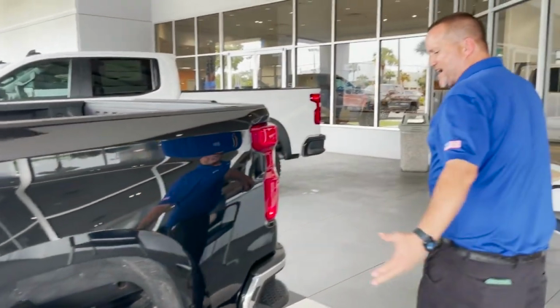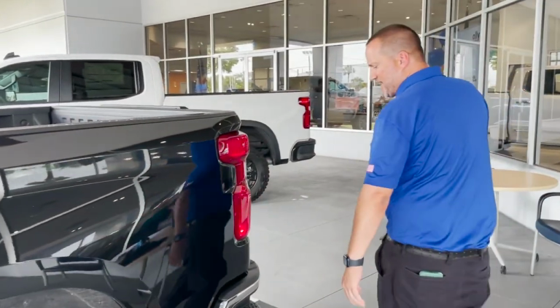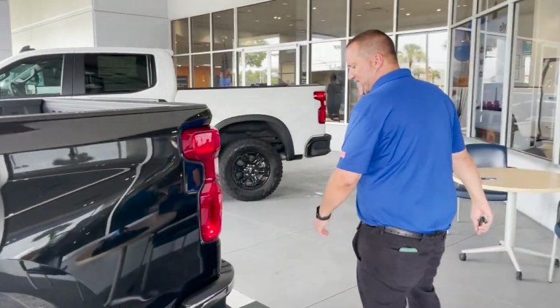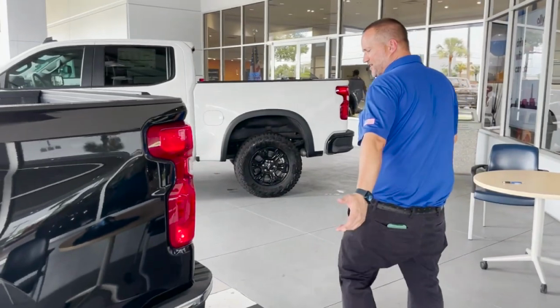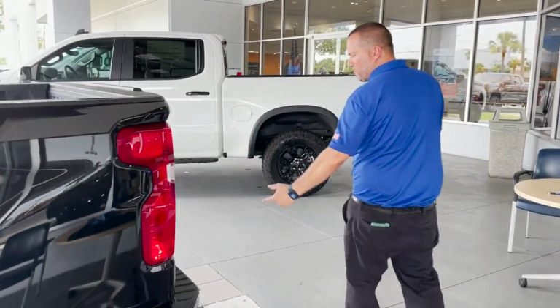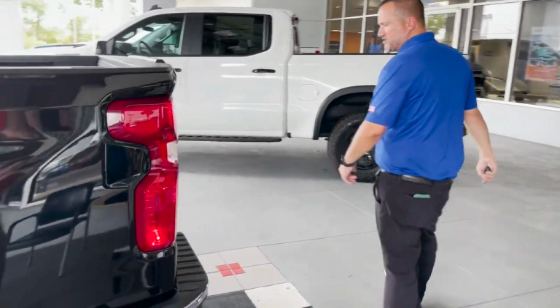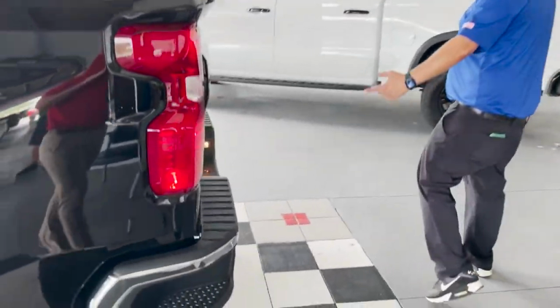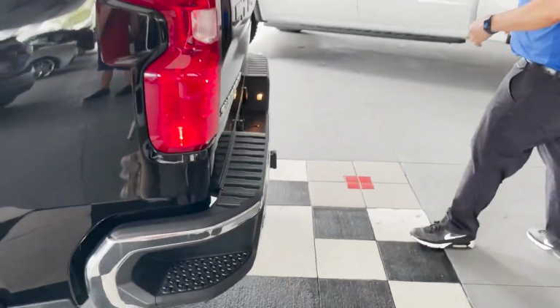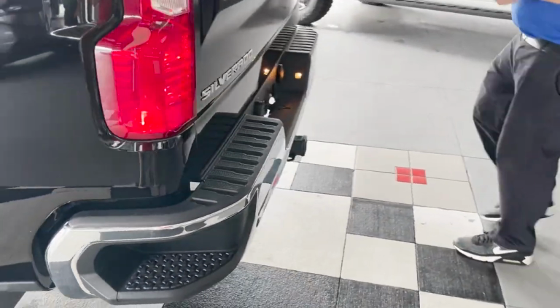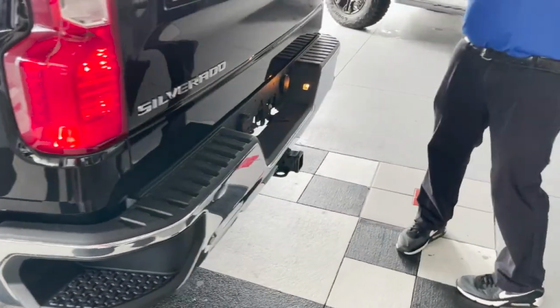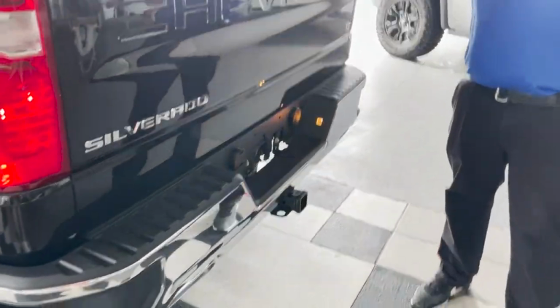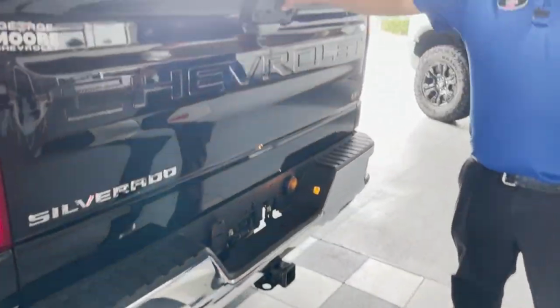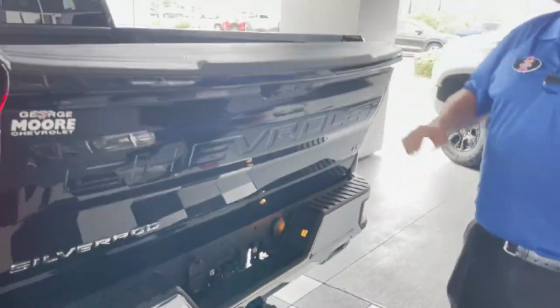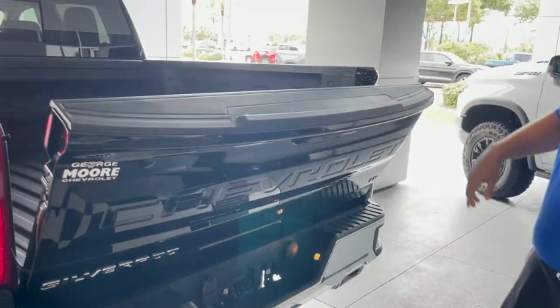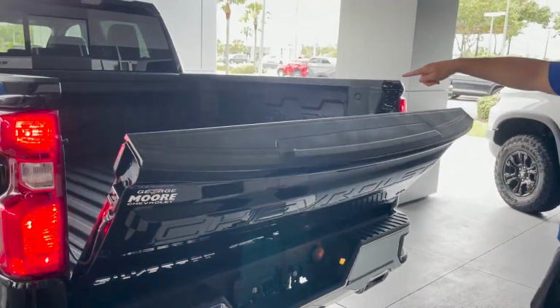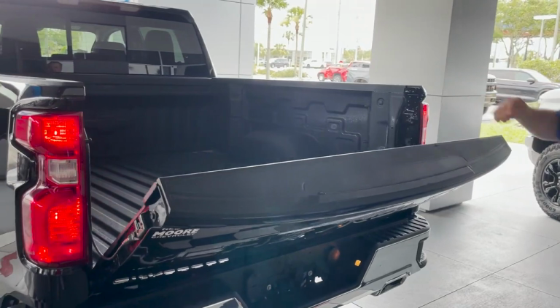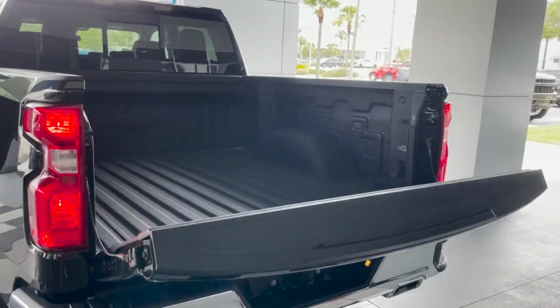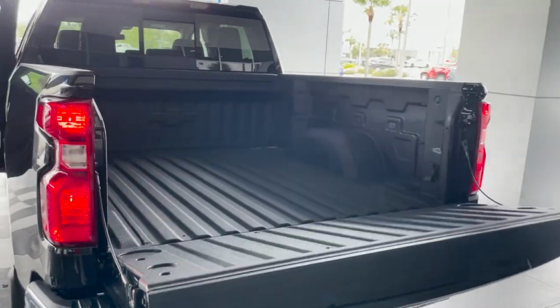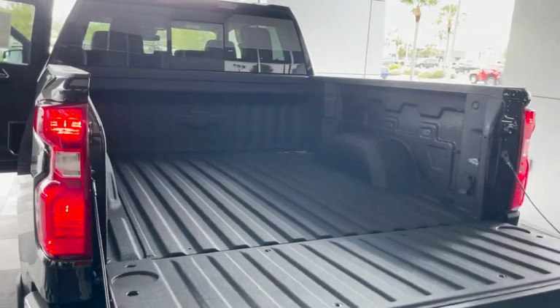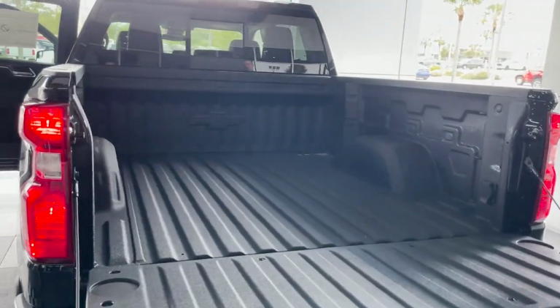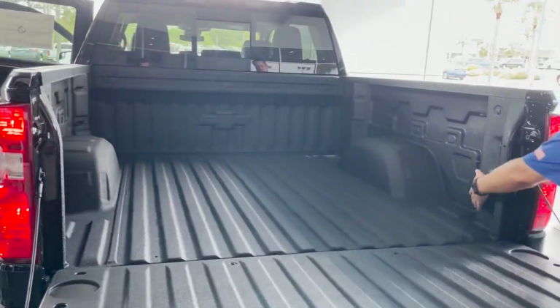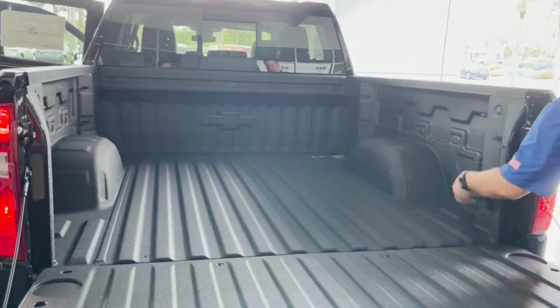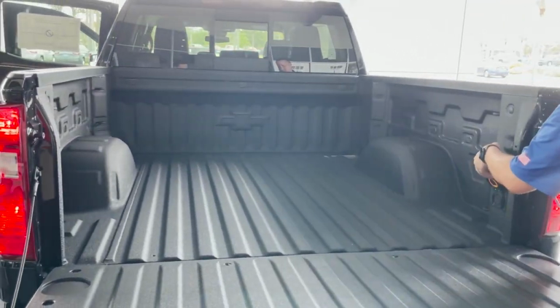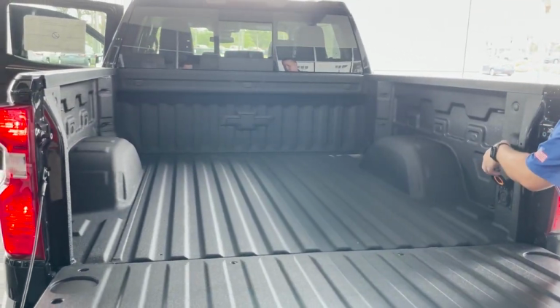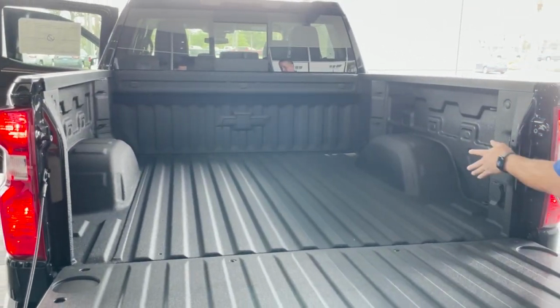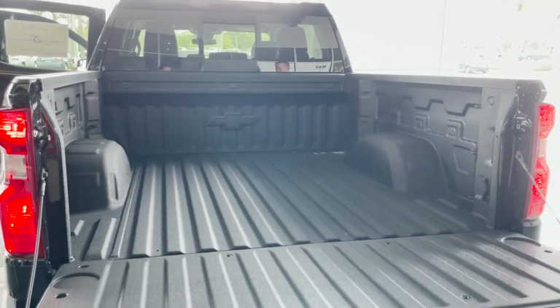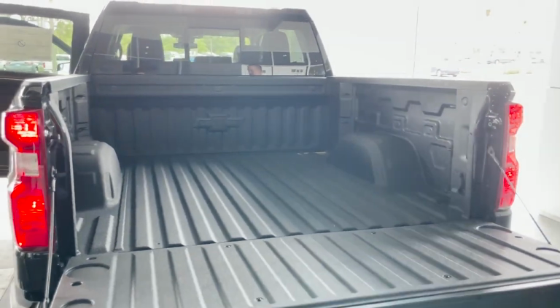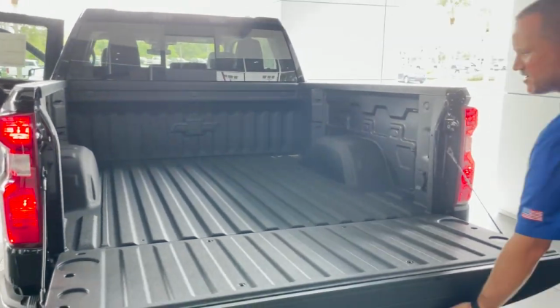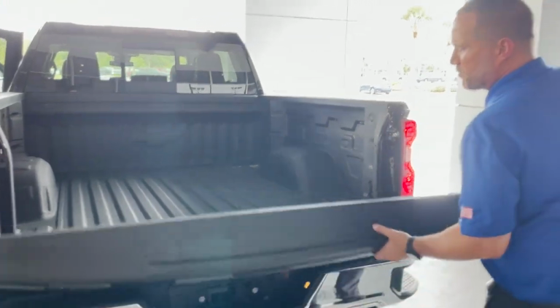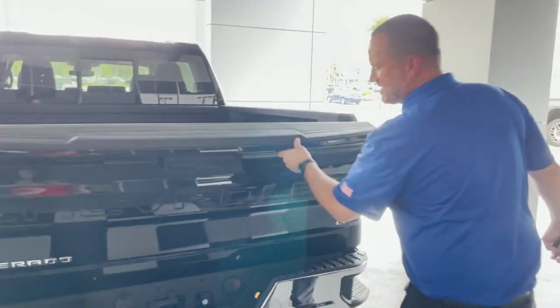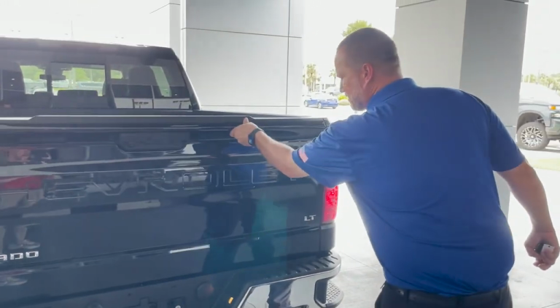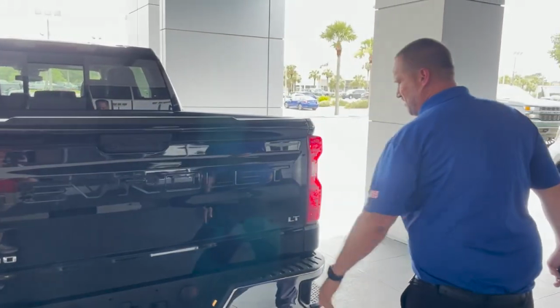Nice truck inside and out. You got the chrome bumpers in the back, tow package, backup camera, and factory spray-in bed liner. There's a 120-volt outlet right here as well, rated up to 400 watts. Super light tailgate to go back up.